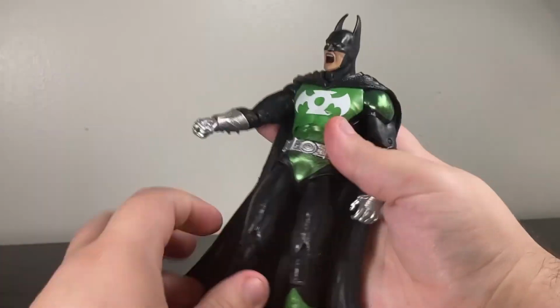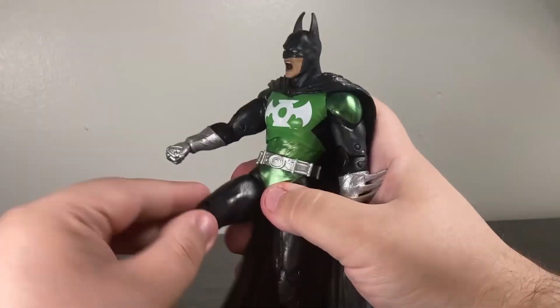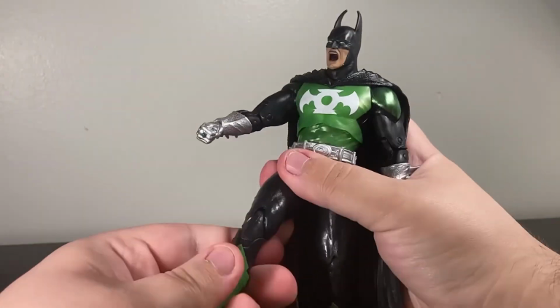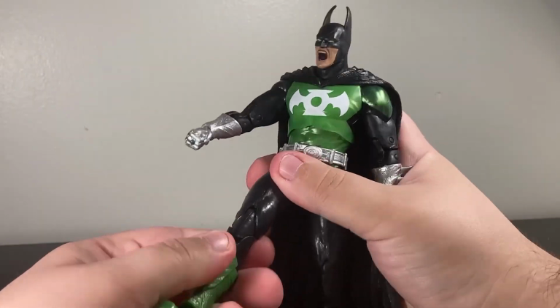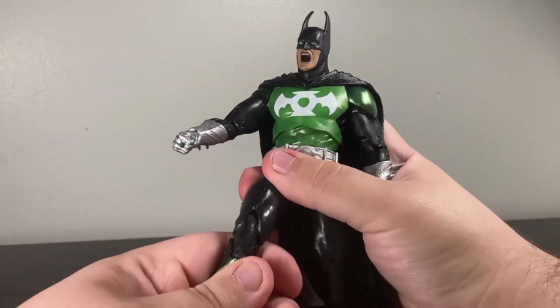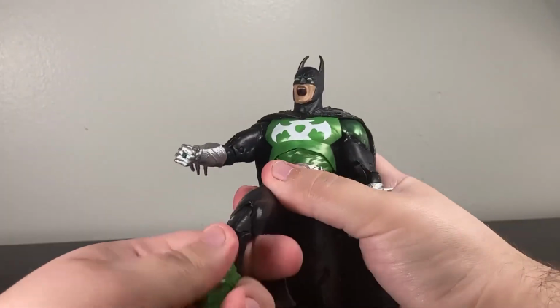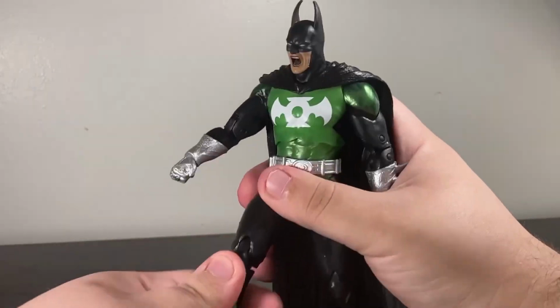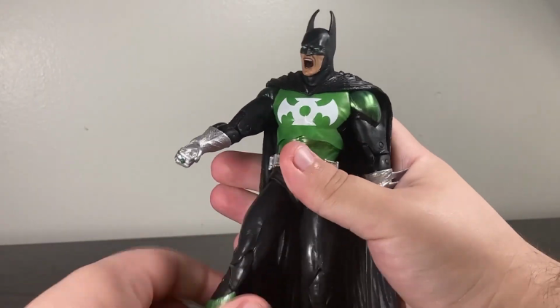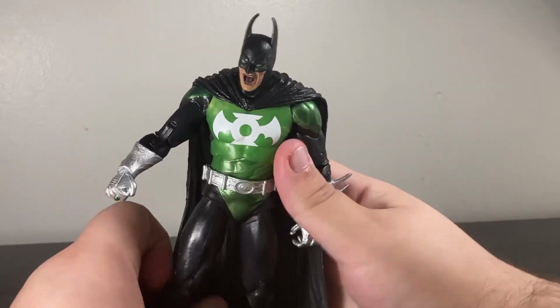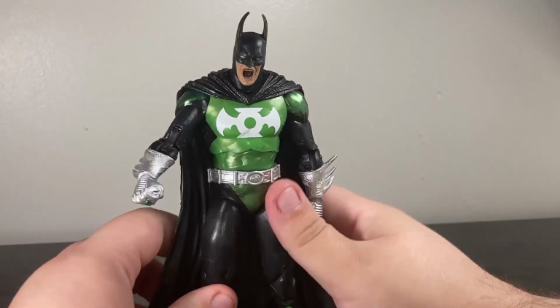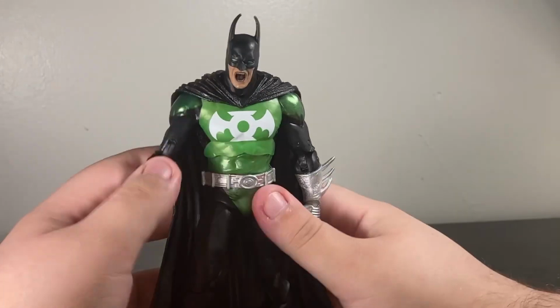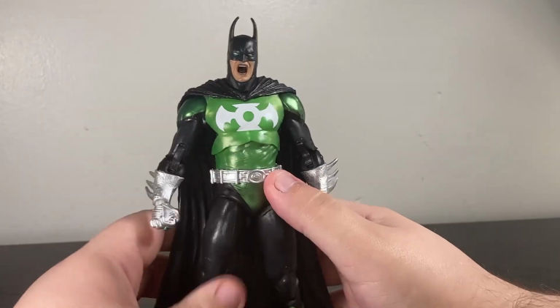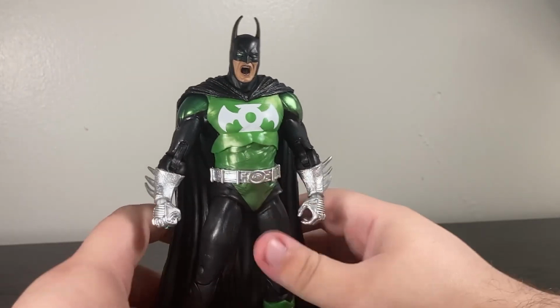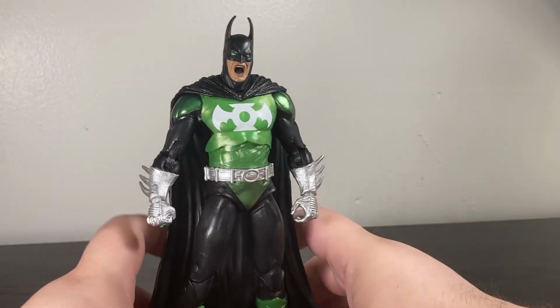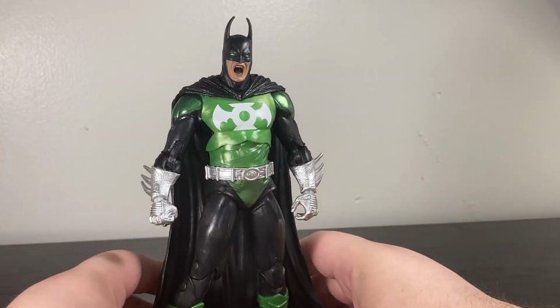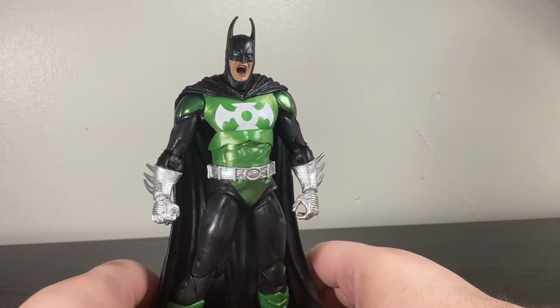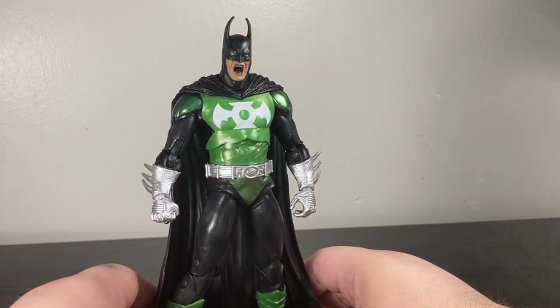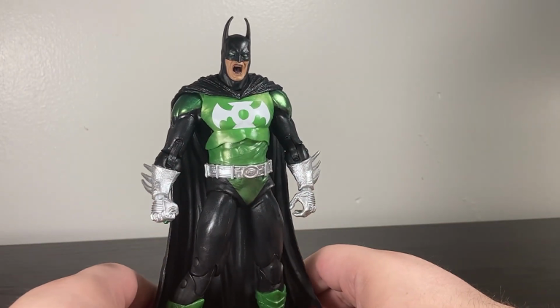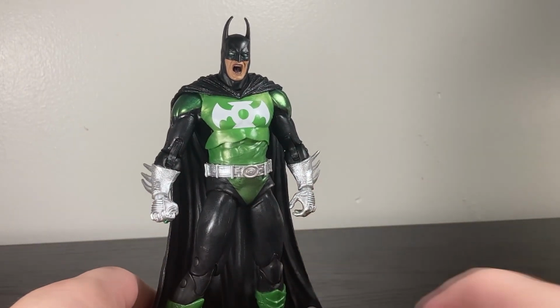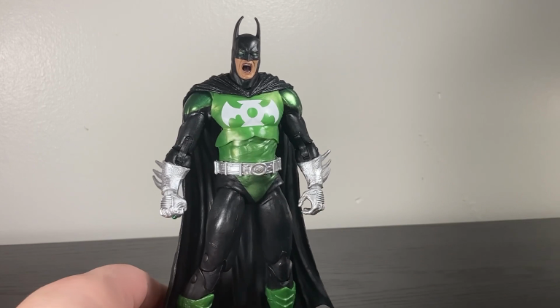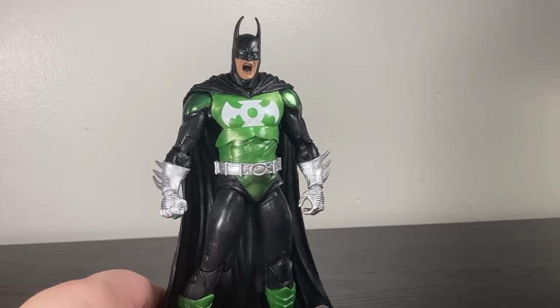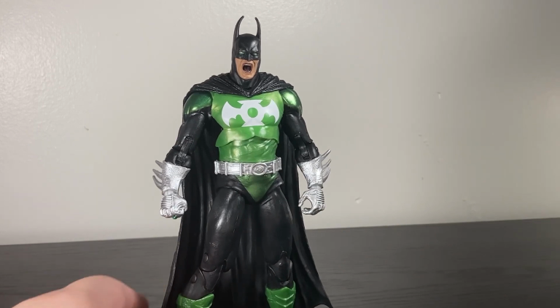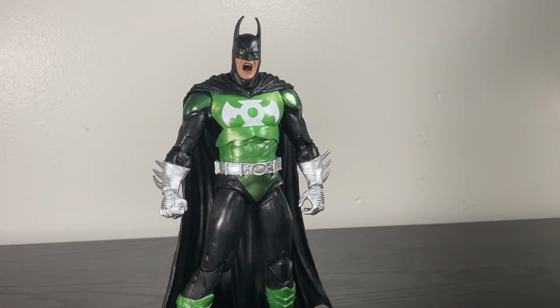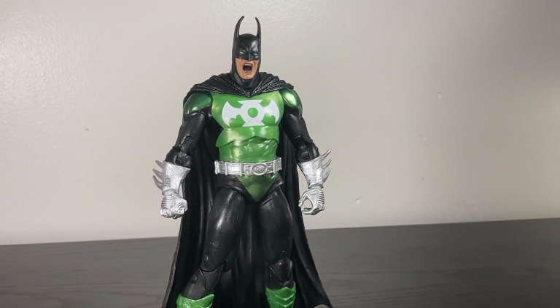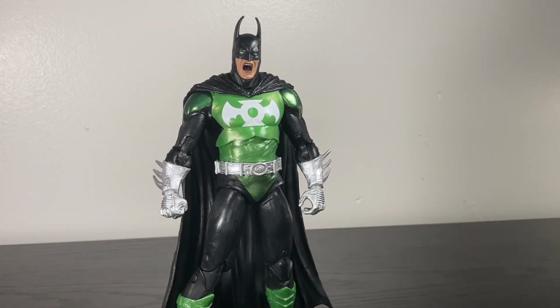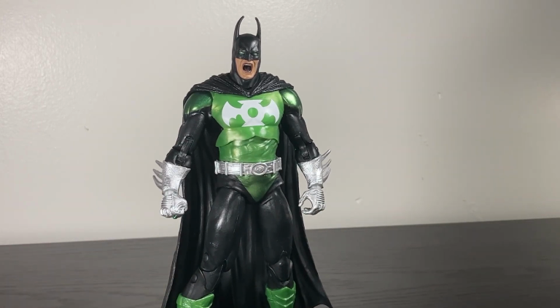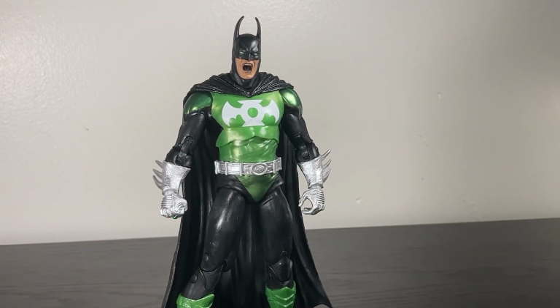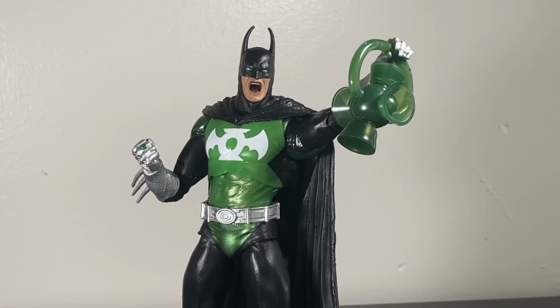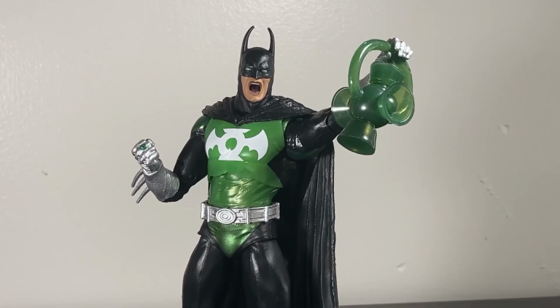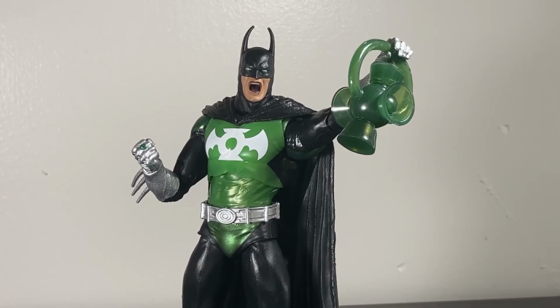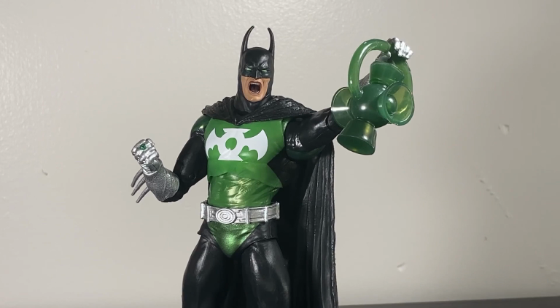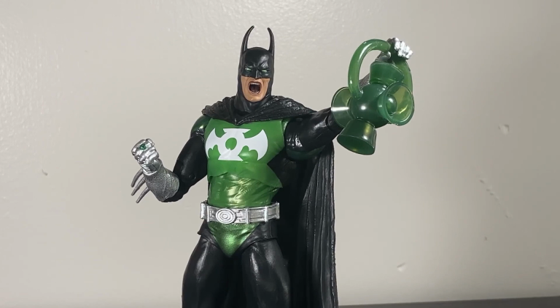Aside from that, it's just the standard Batman body. The arms and legs have articulation as you'd expect. There's nothing special about this Batman aside from the fact that it's a Green Lantern Batman, and that means something to someone.